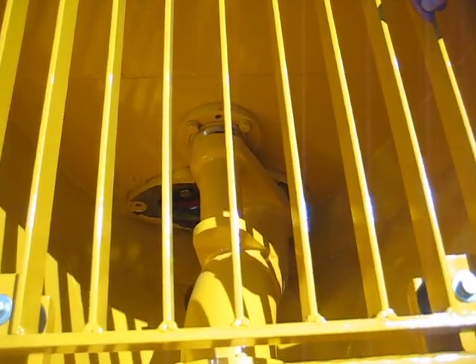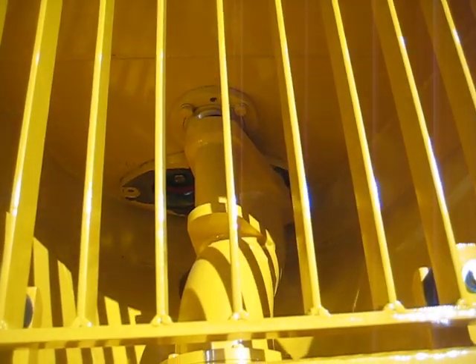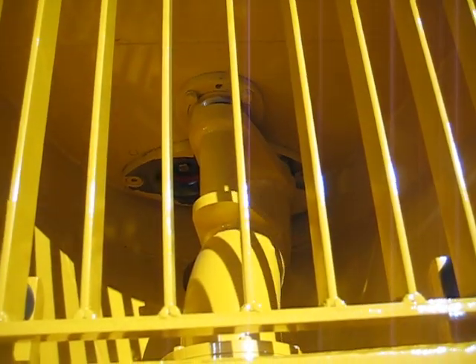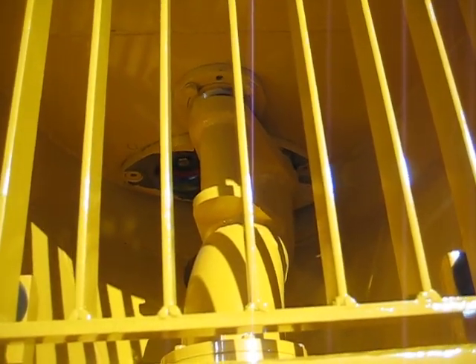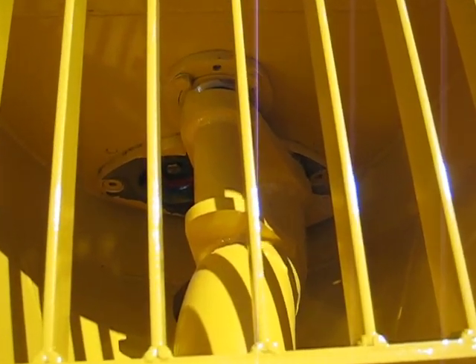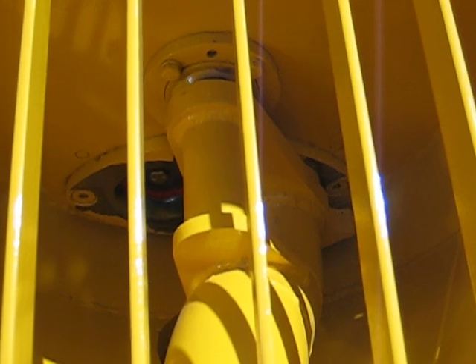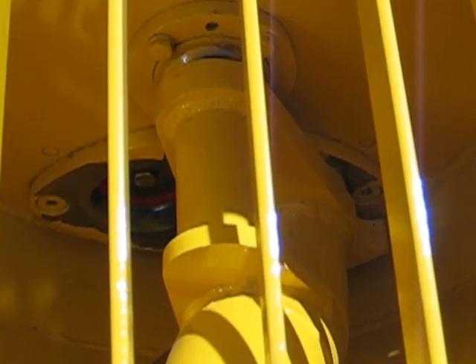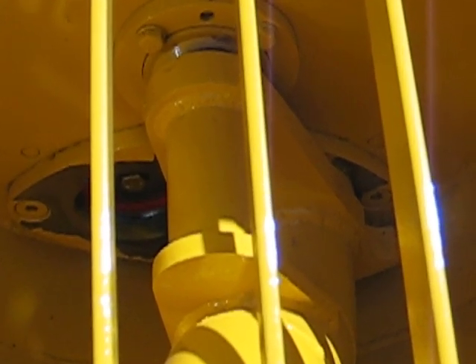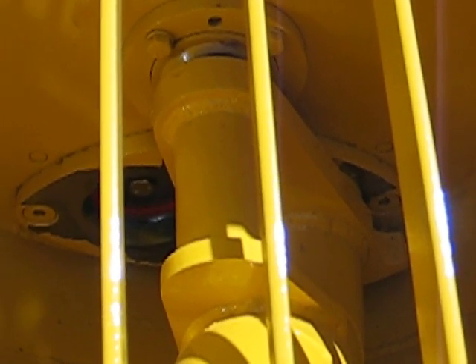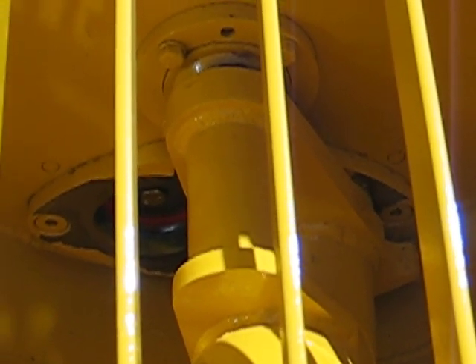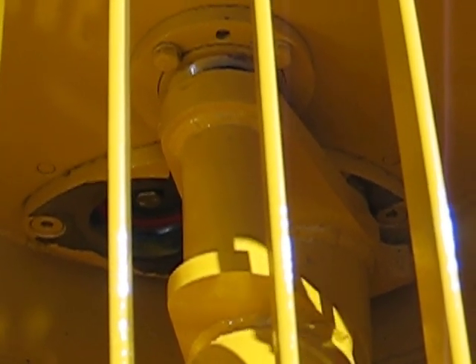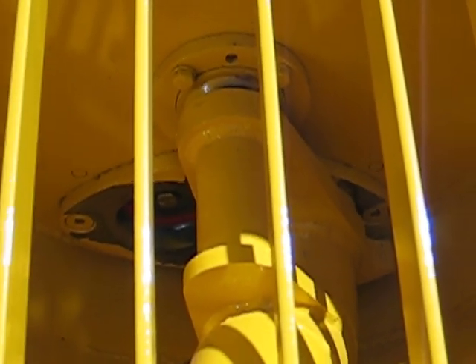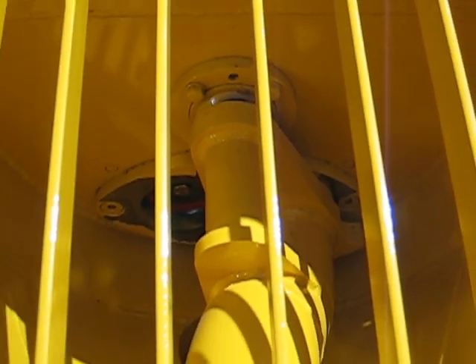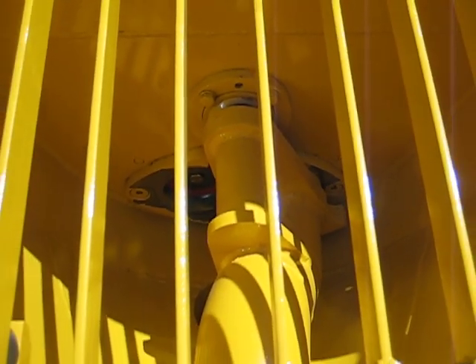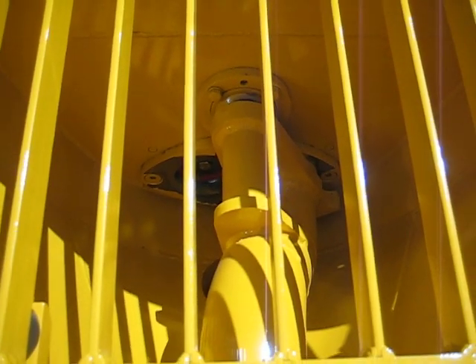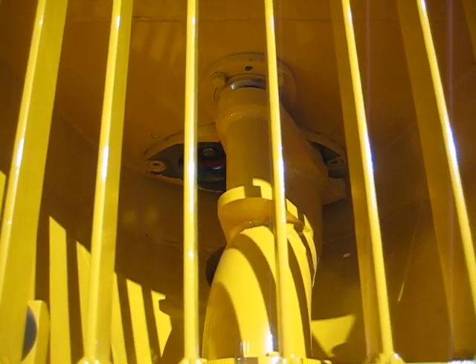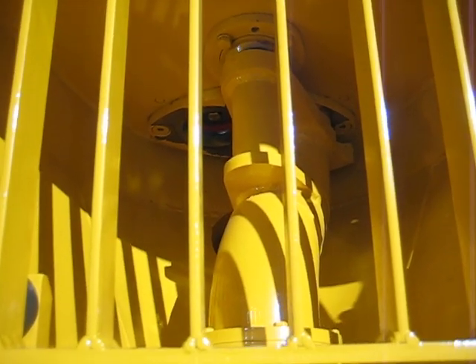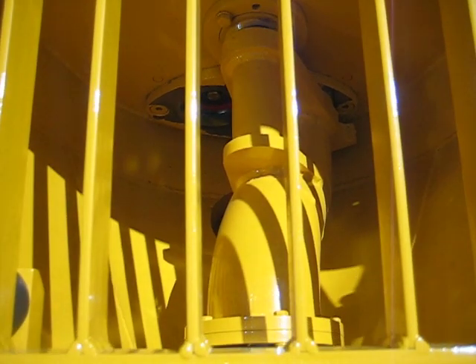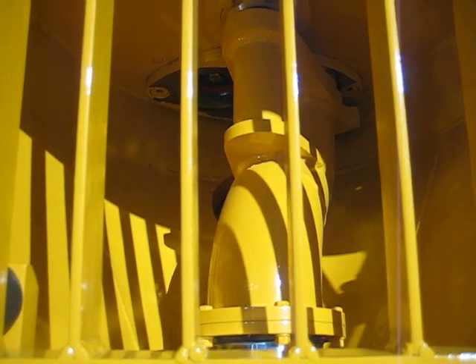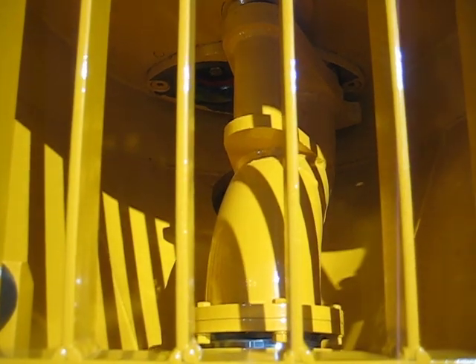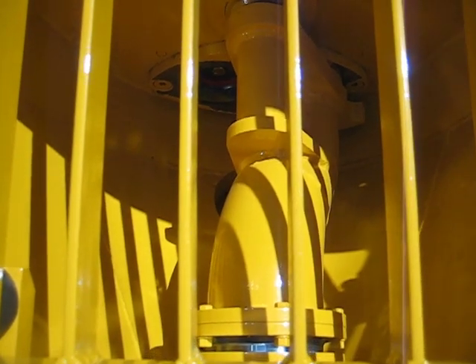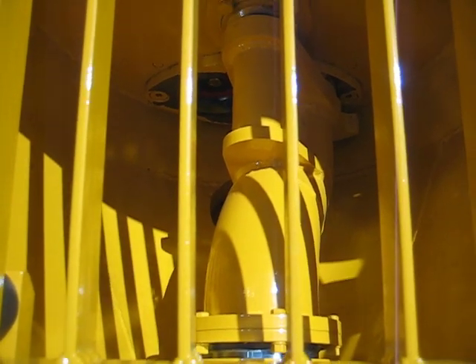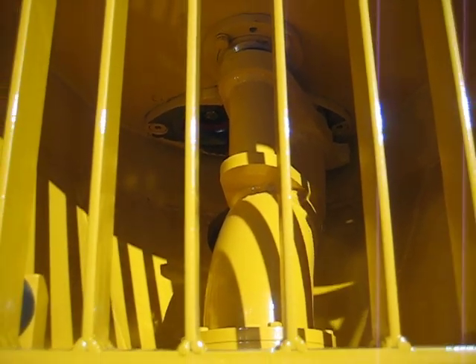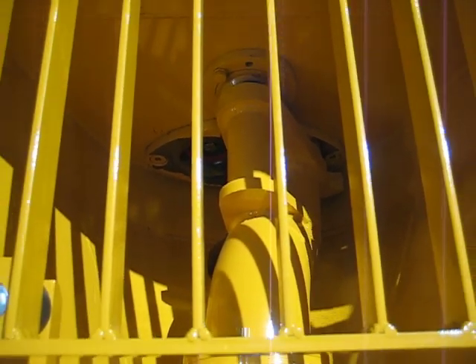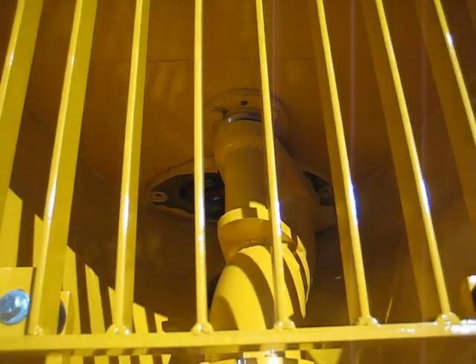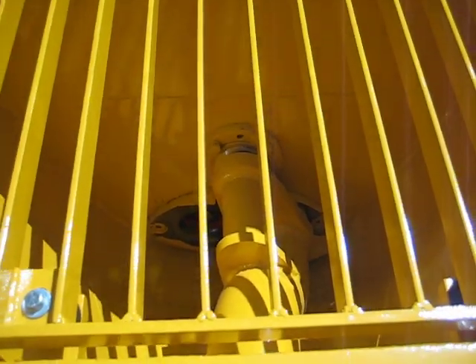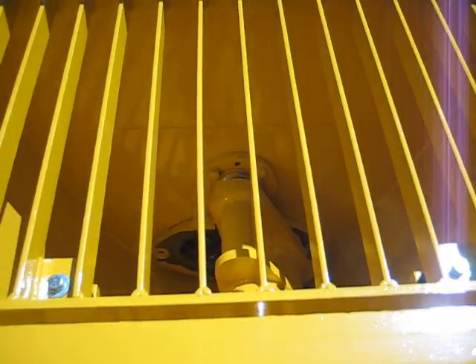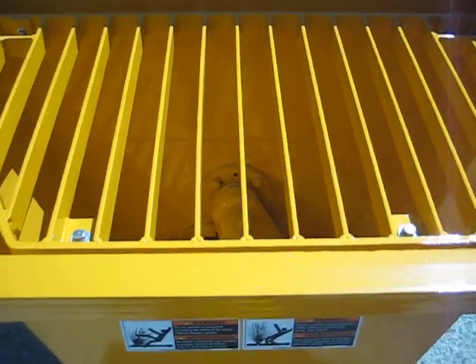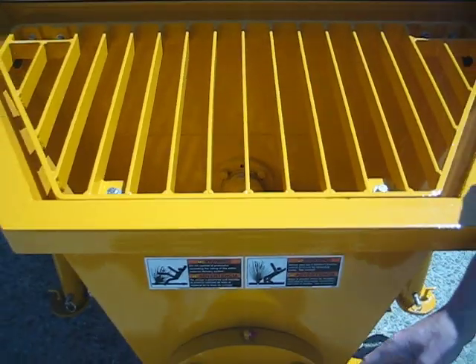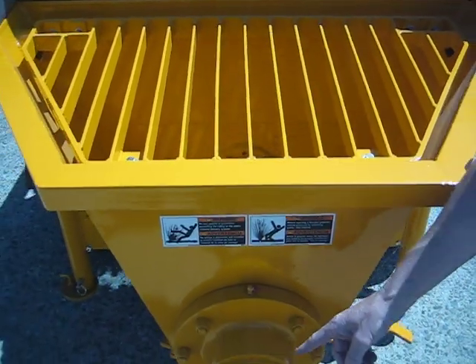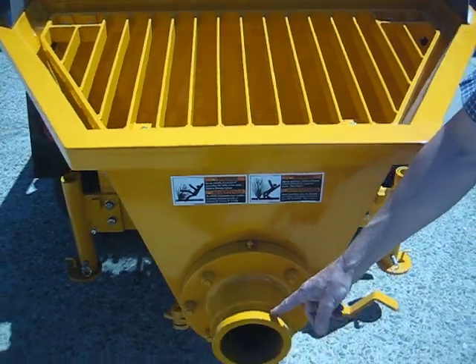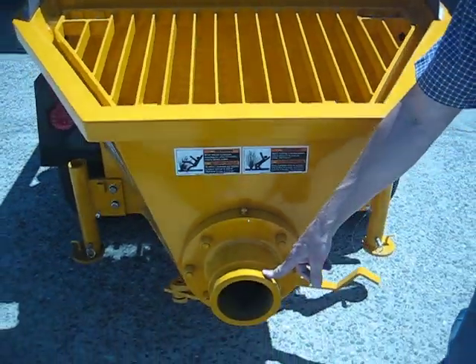It has two pistons — the concrete cylinders. While one concrete cylinder is drawing the concrete in, the other concrete cylinder is pushing the concrete out through the discharge of the concrete pump.